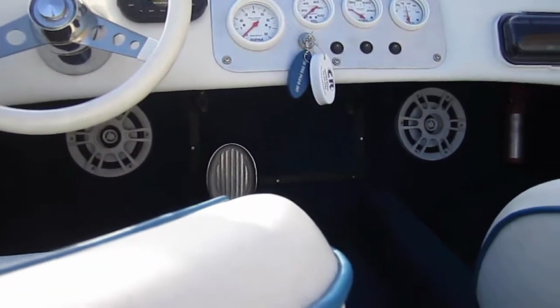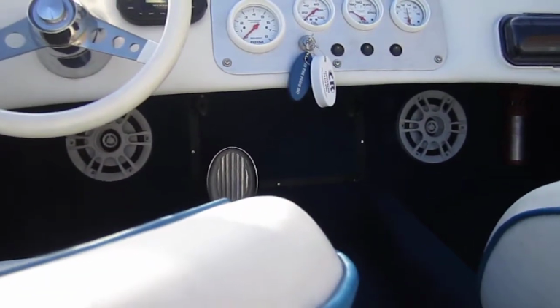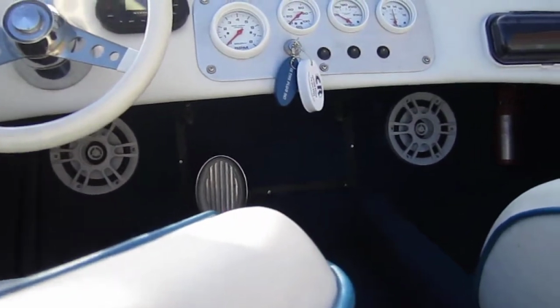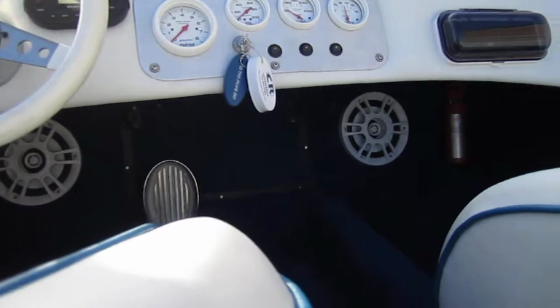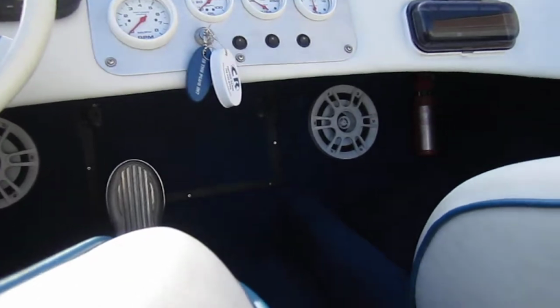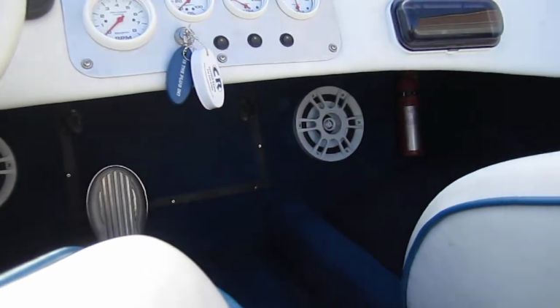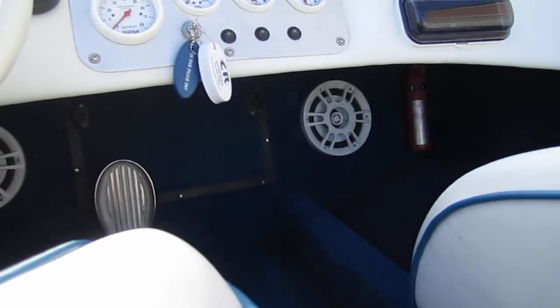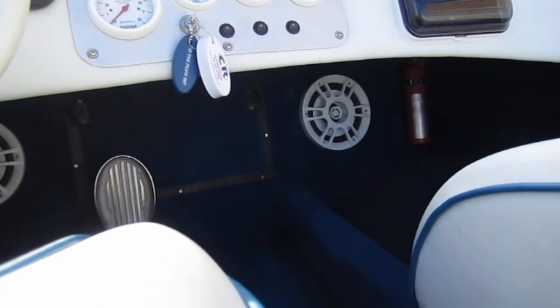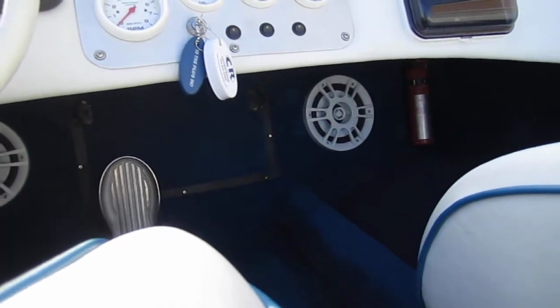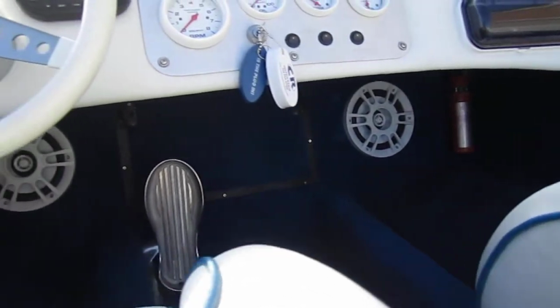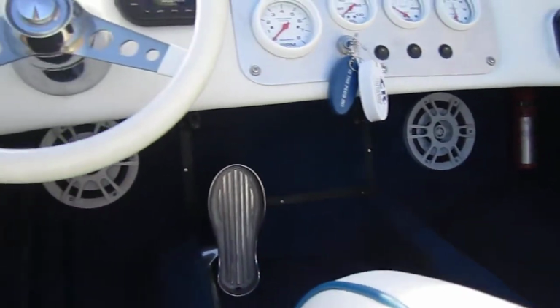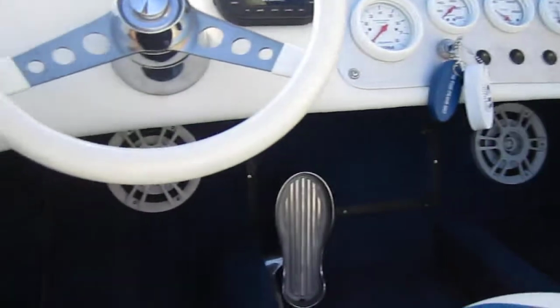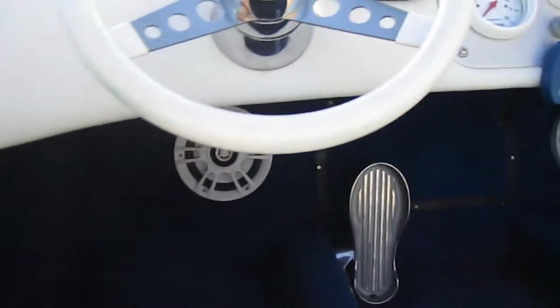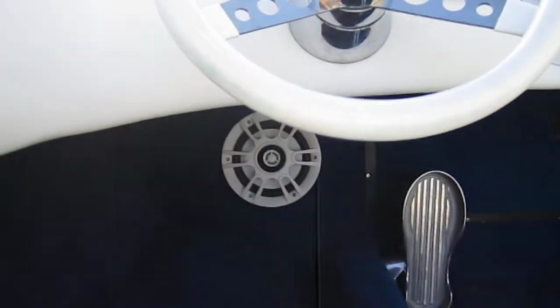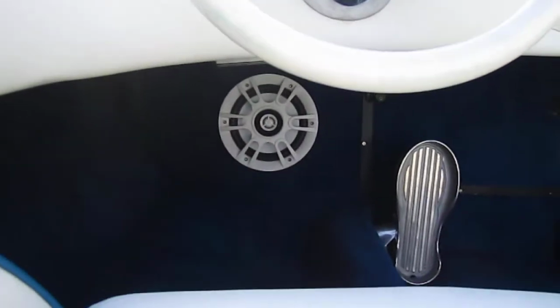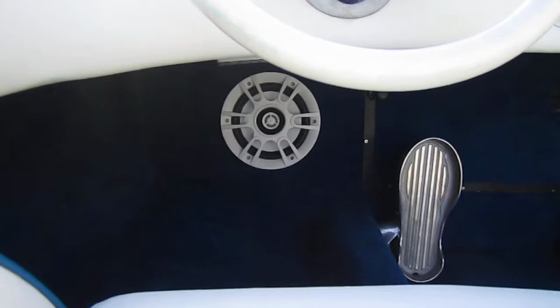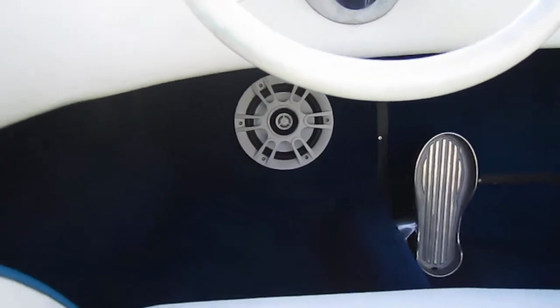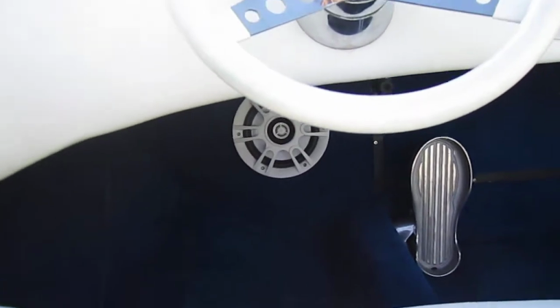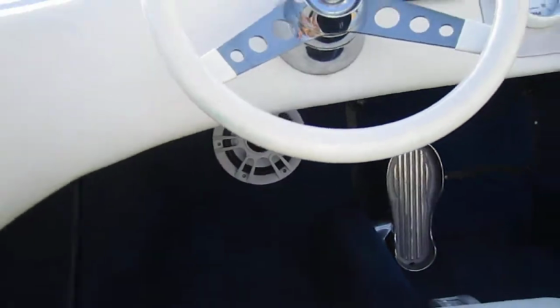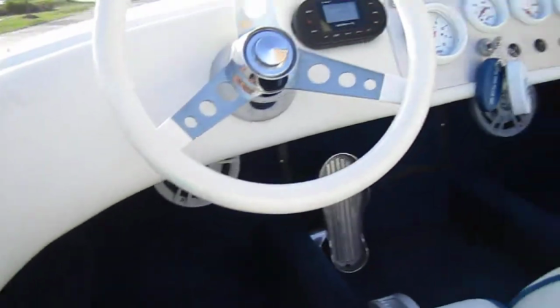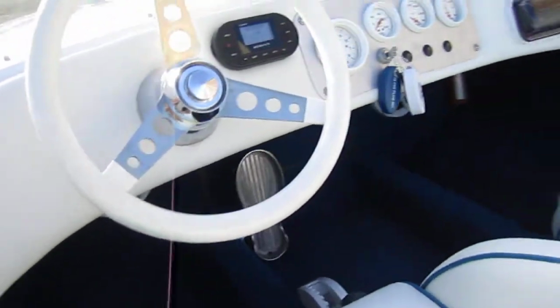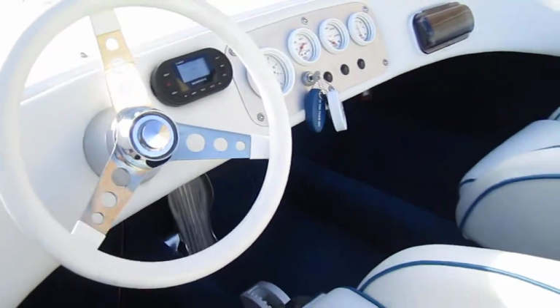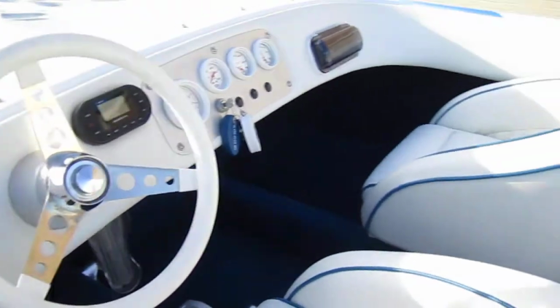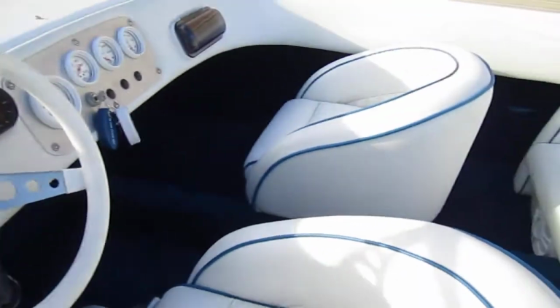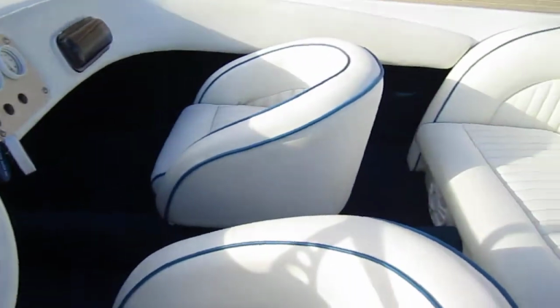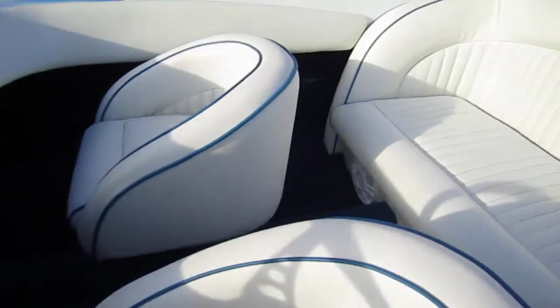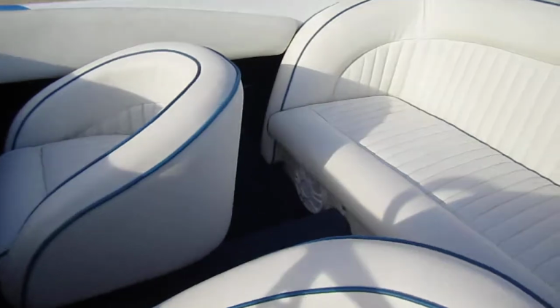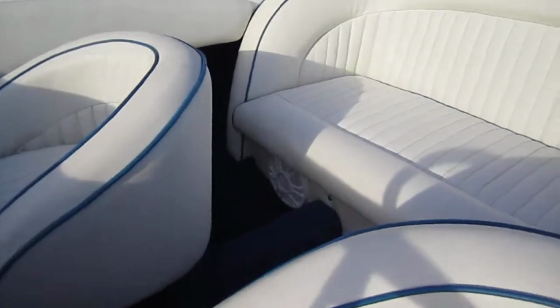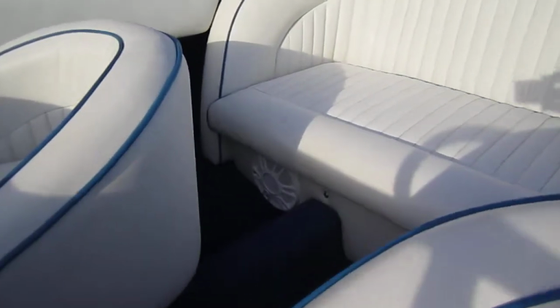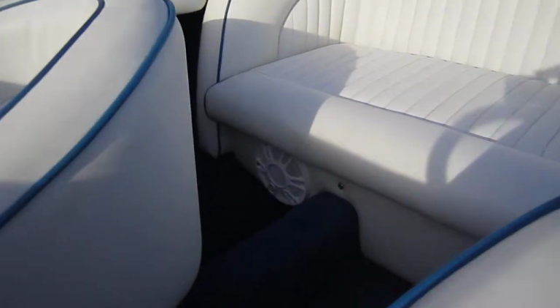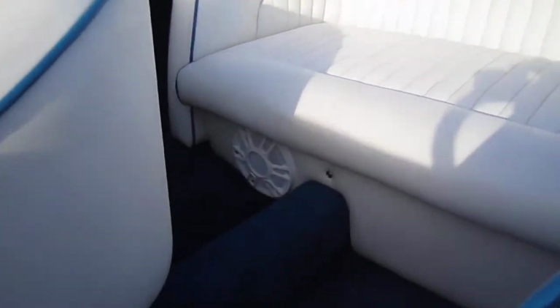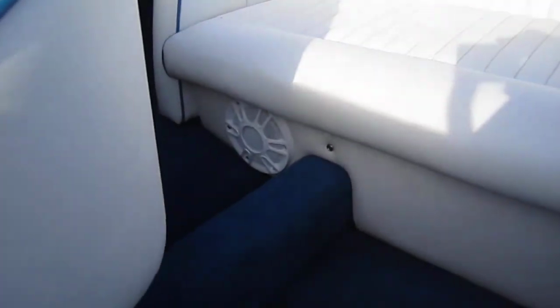We installed two Memphis 8-inch coaxials in the front, and we also added 6.5-inch Memphis Marine coaxials in the back.